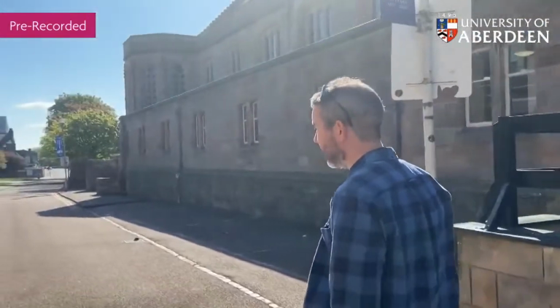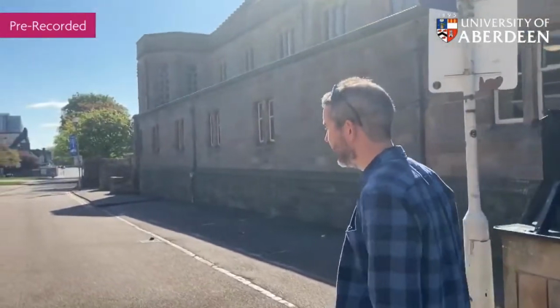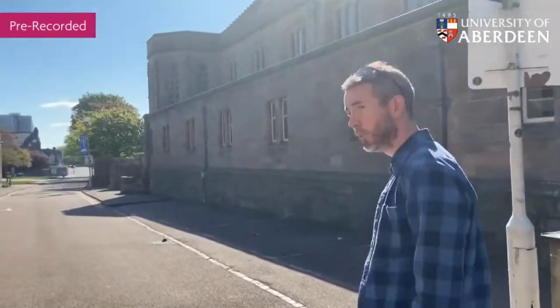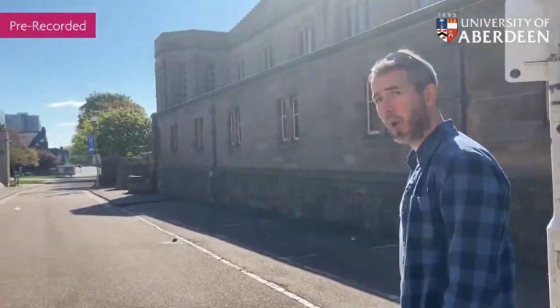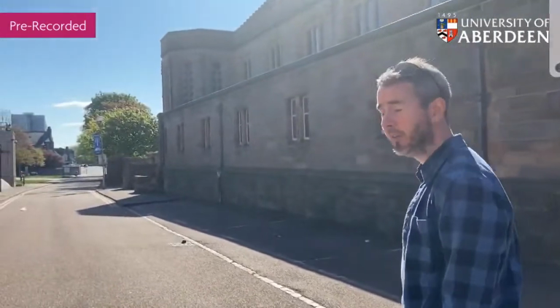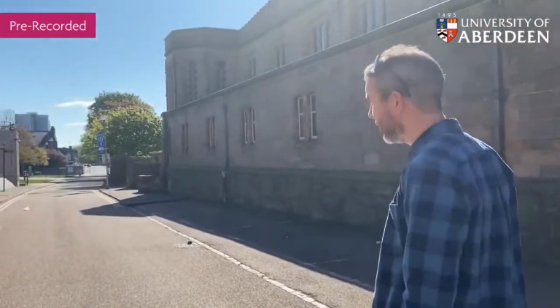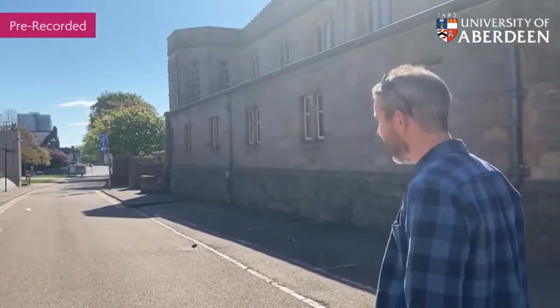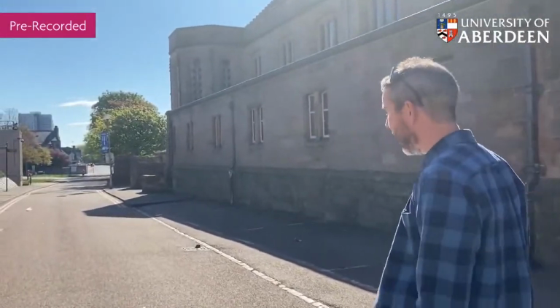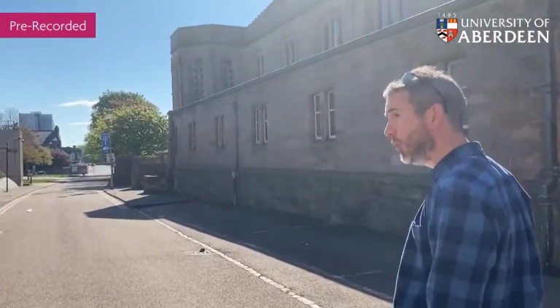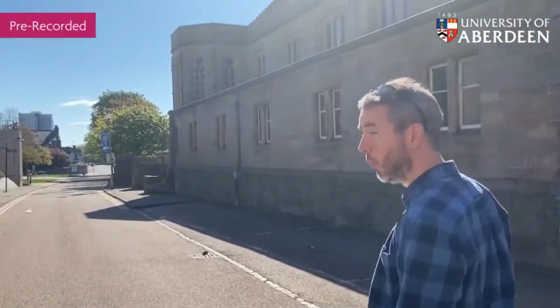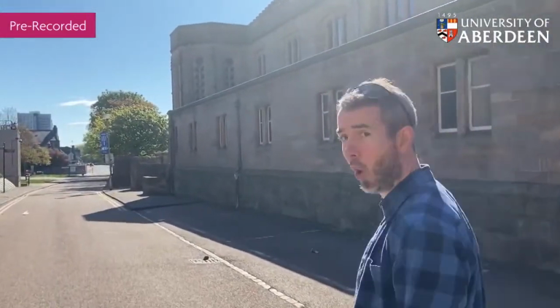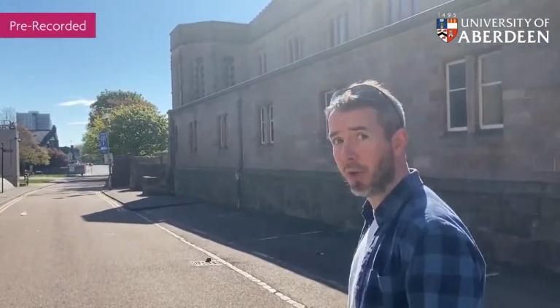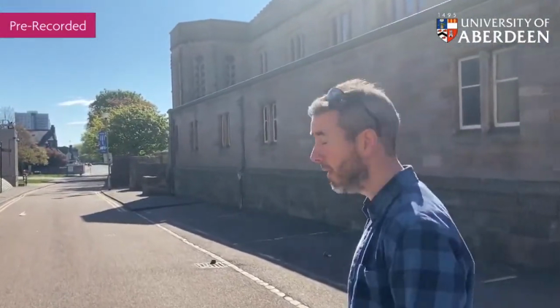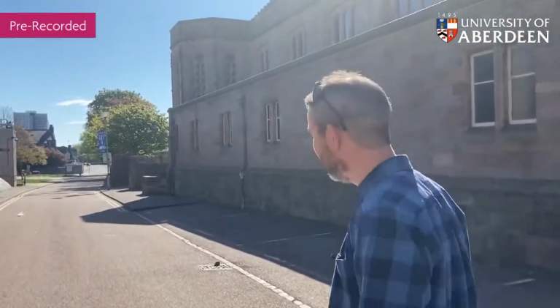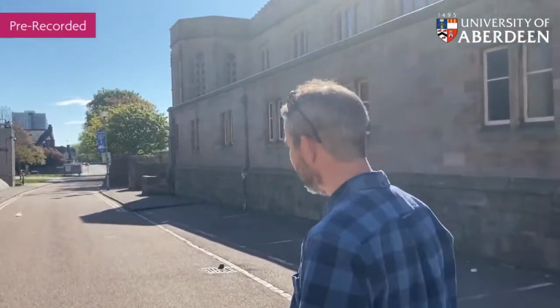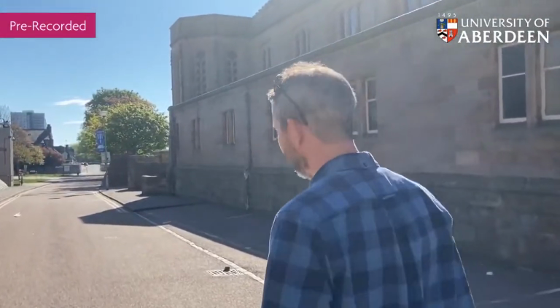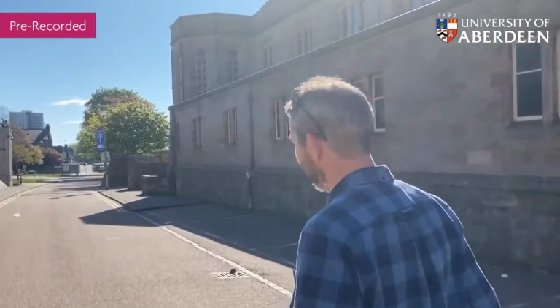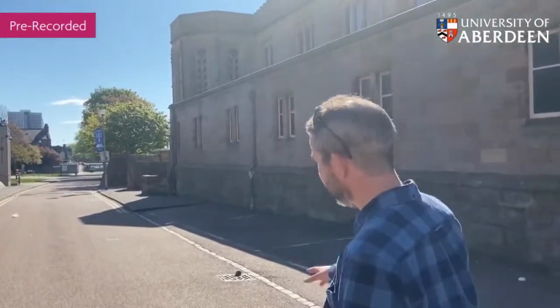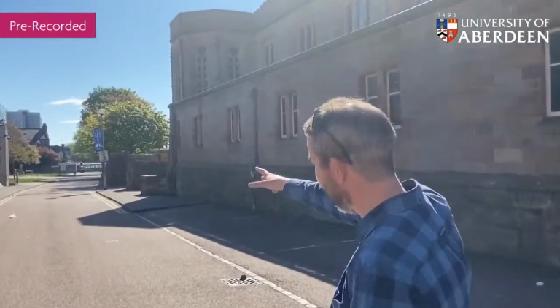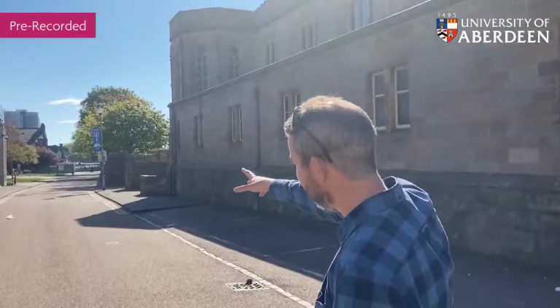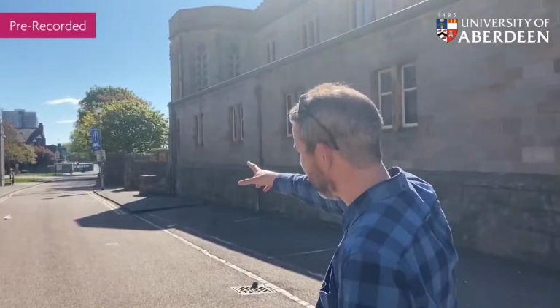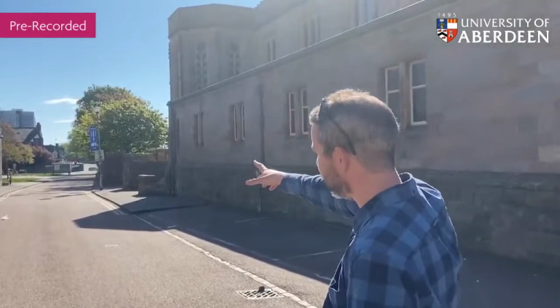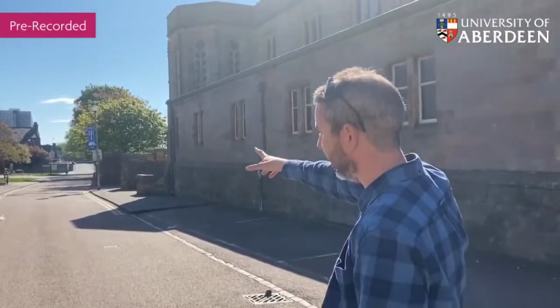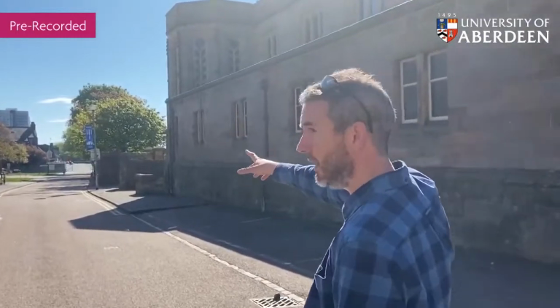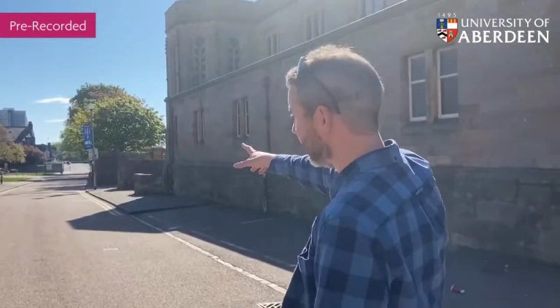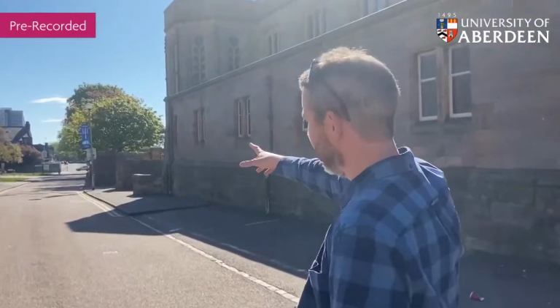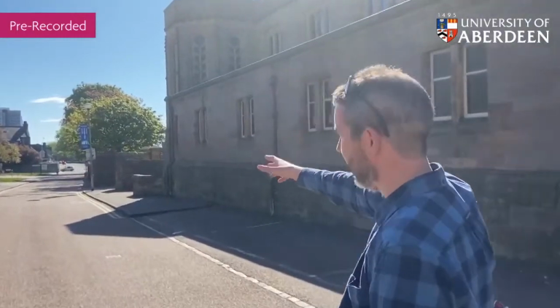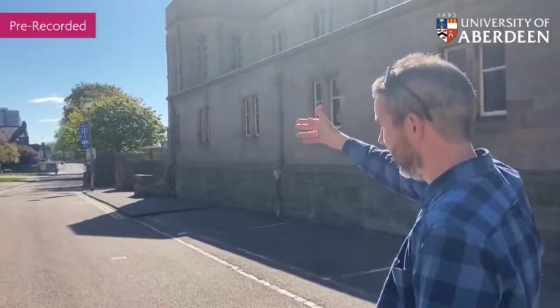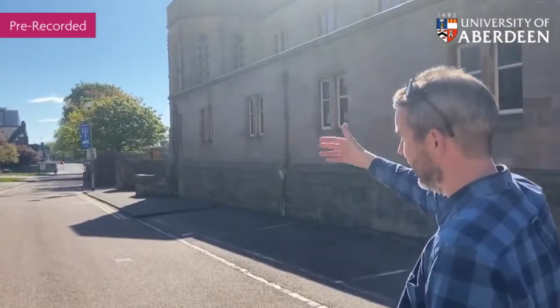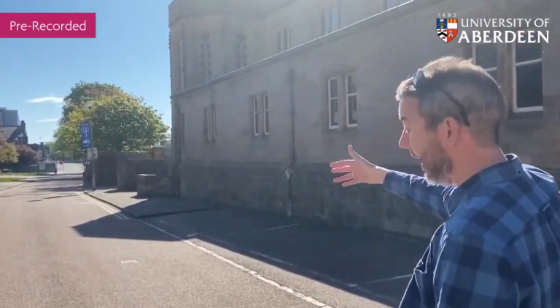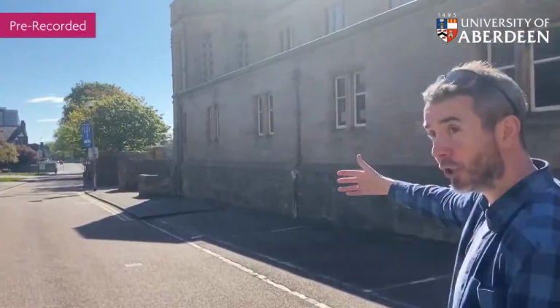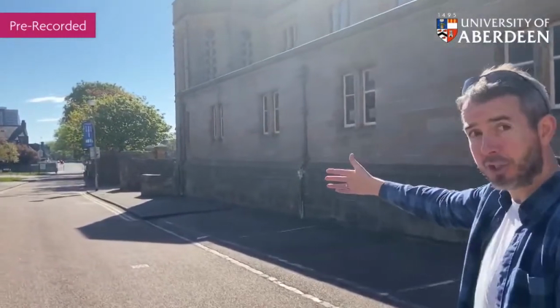So this is us walking down Regent Walk at the moment, and just at the end there by the traffic lights there's the entrance.